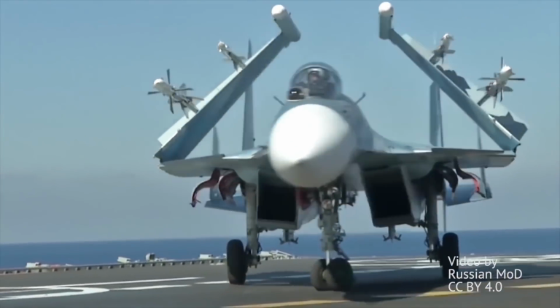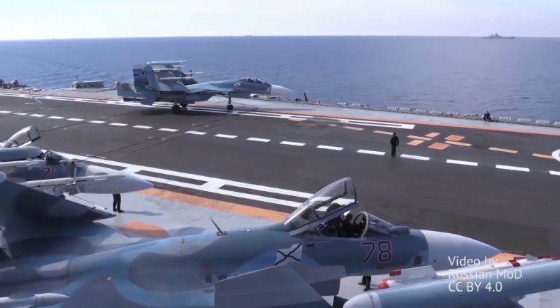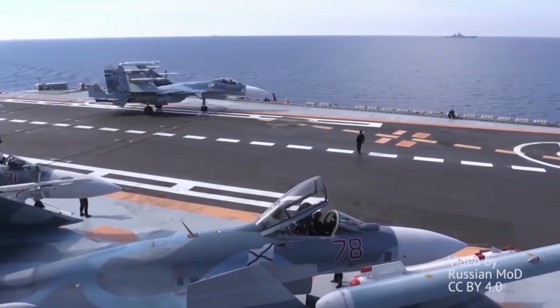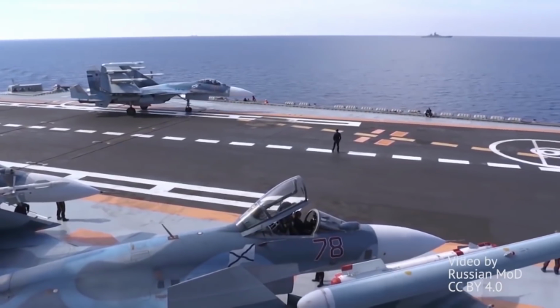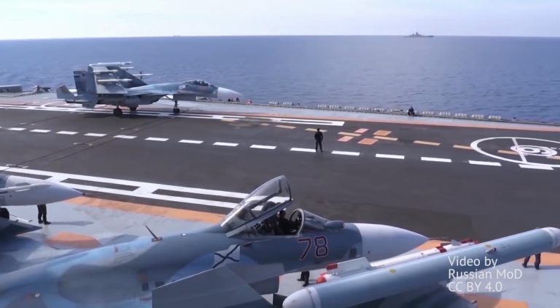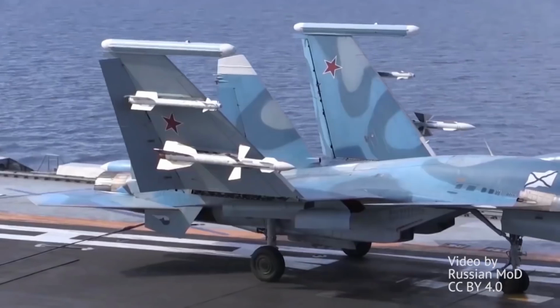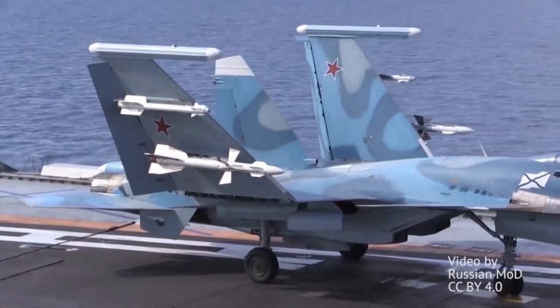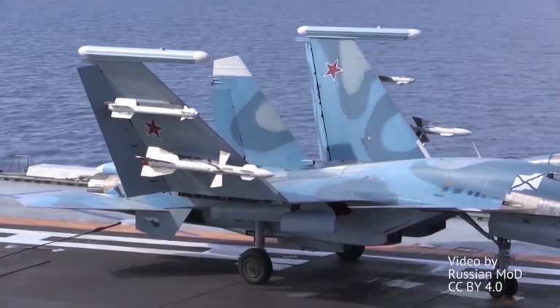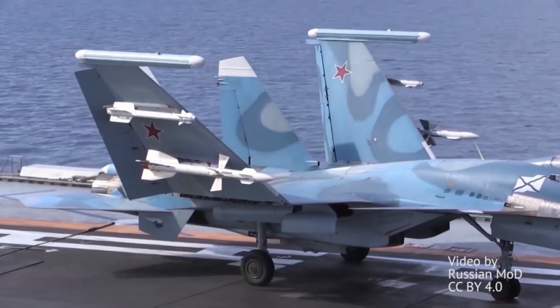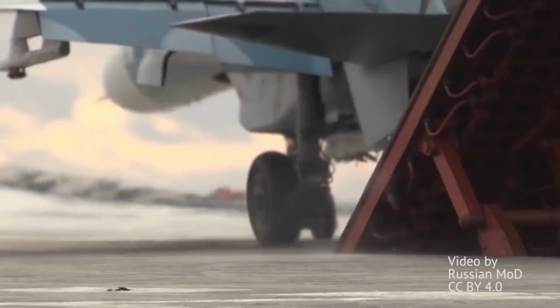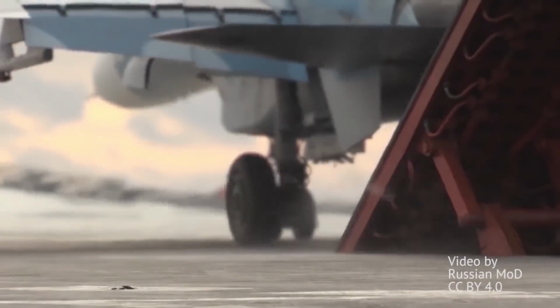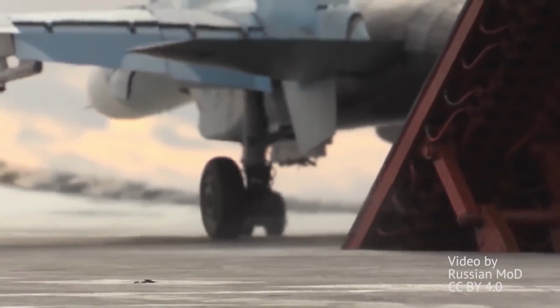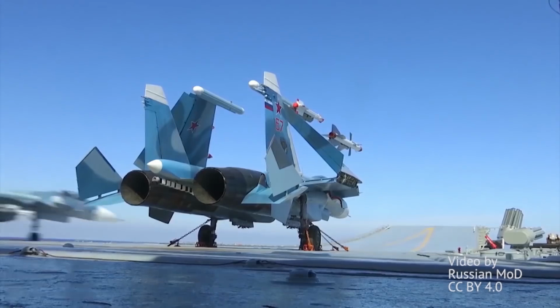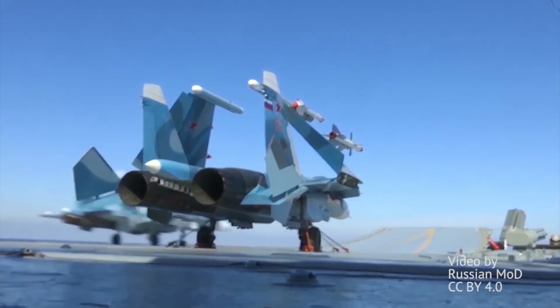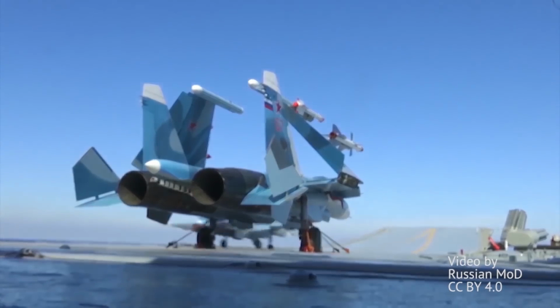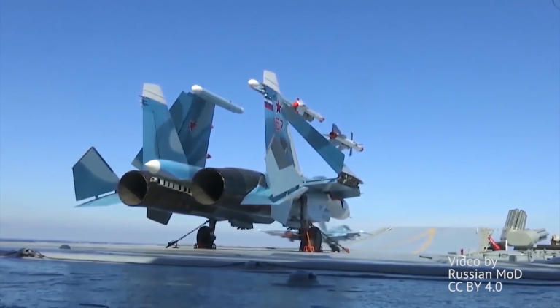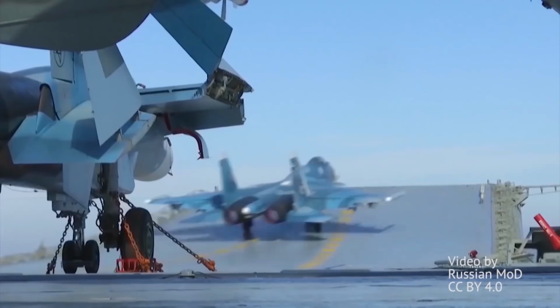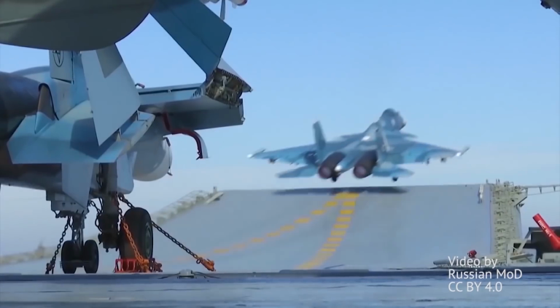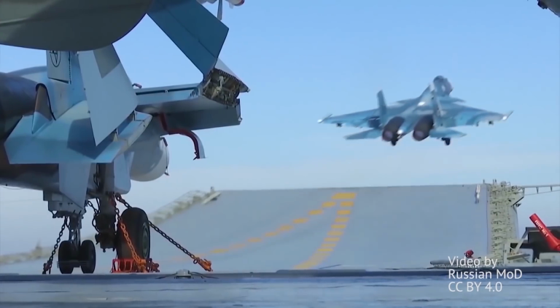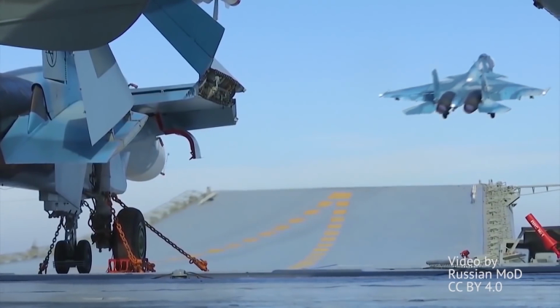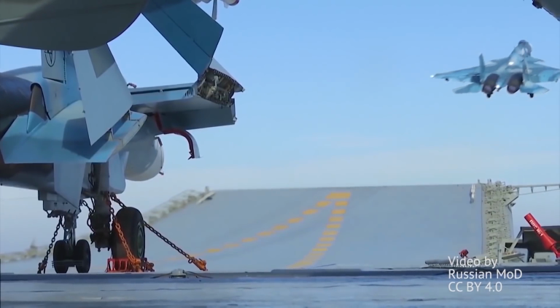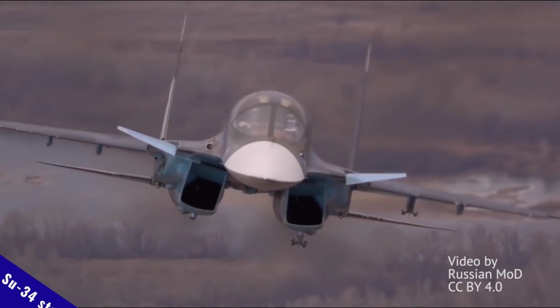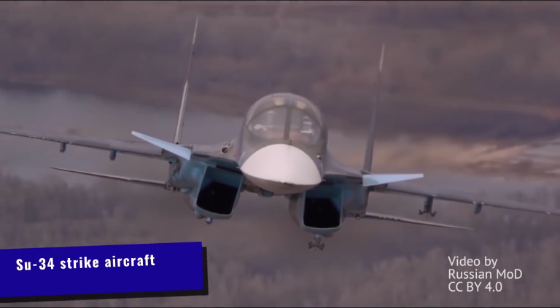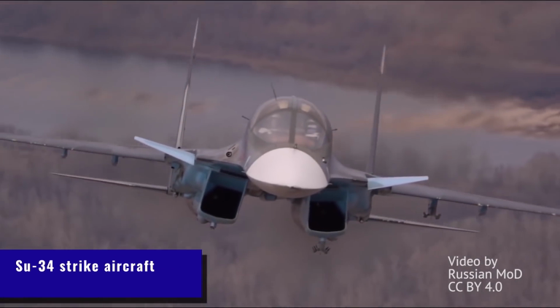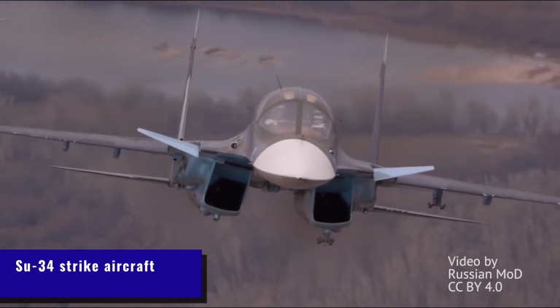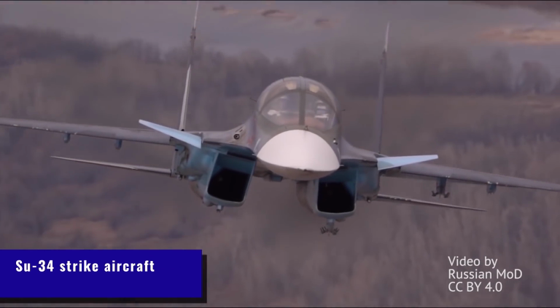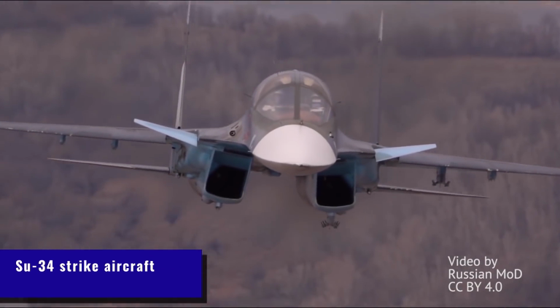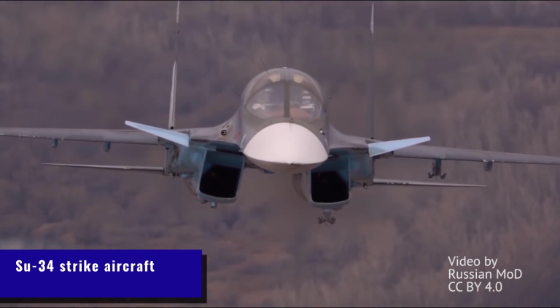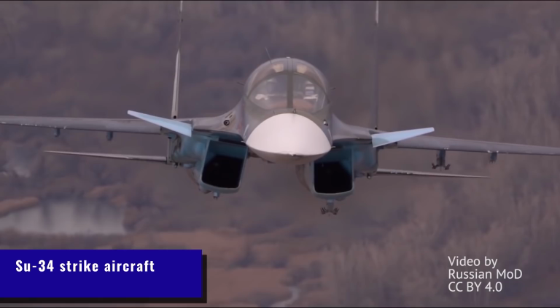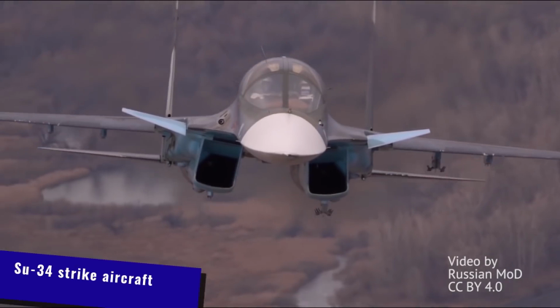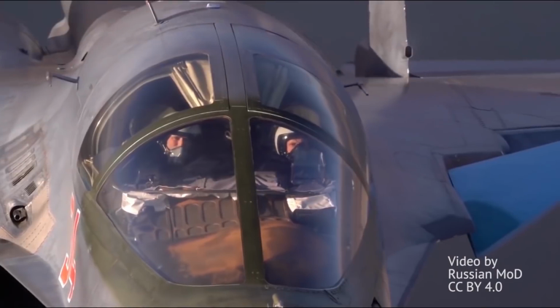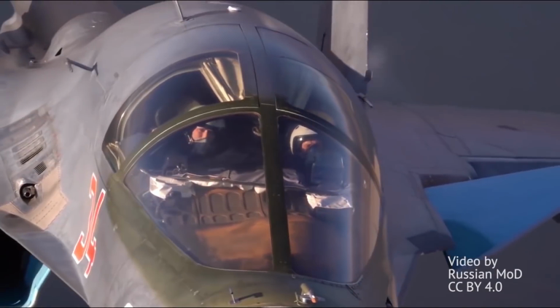Flankers saw two carrier-borne variants stemming from the same prototype design, but perhaps the wildest redesign yet is that of the Su-34 strike aircraft, turning a multi-role plane into a heavy strike aircraft.